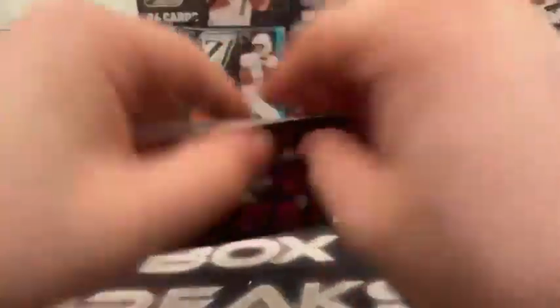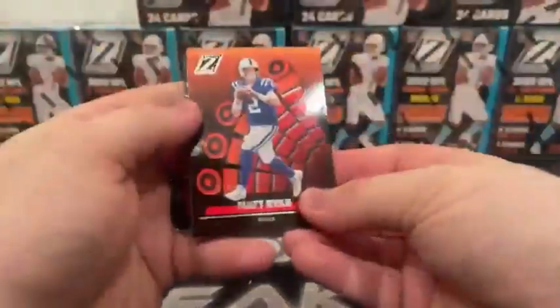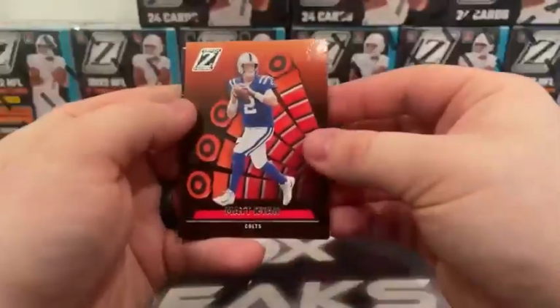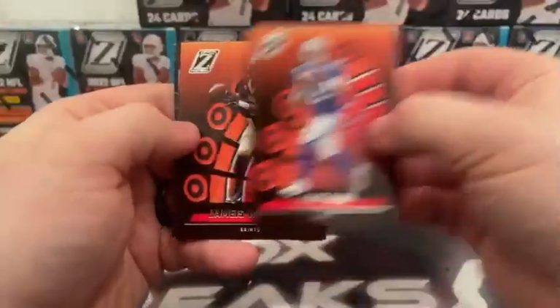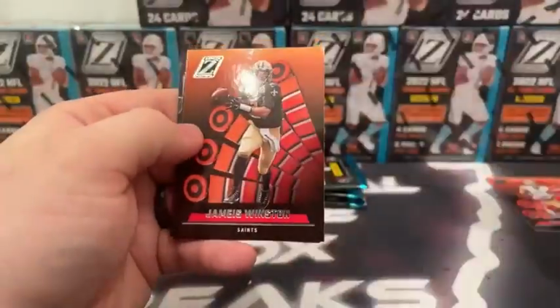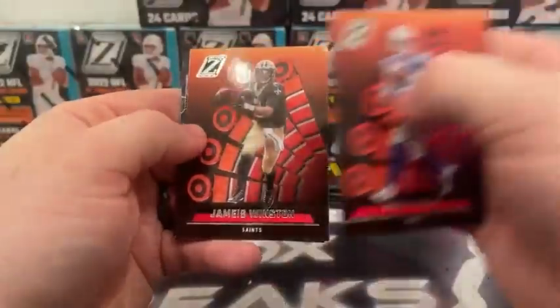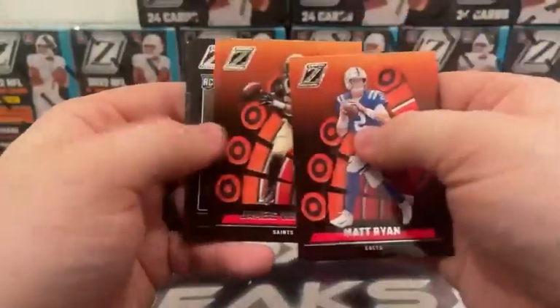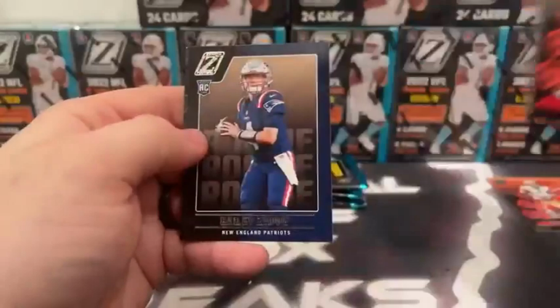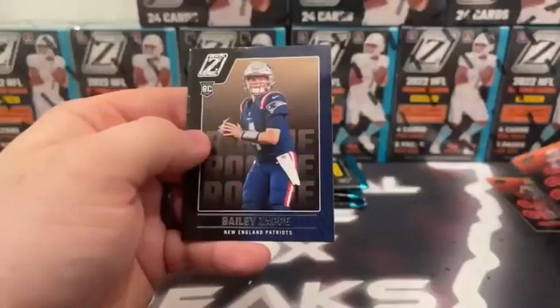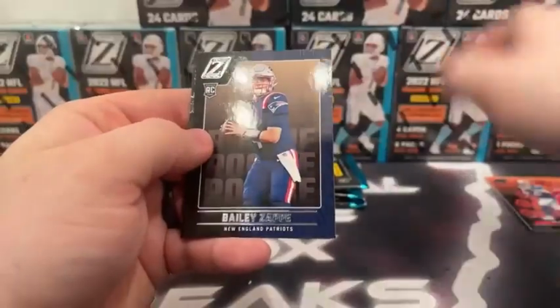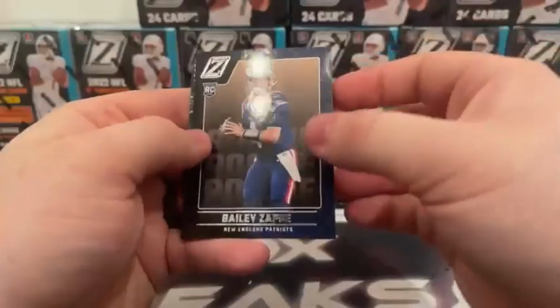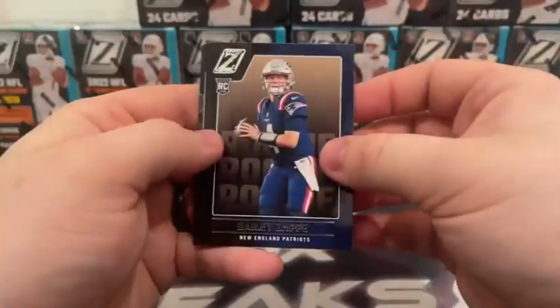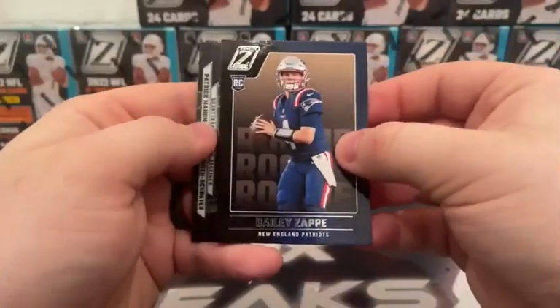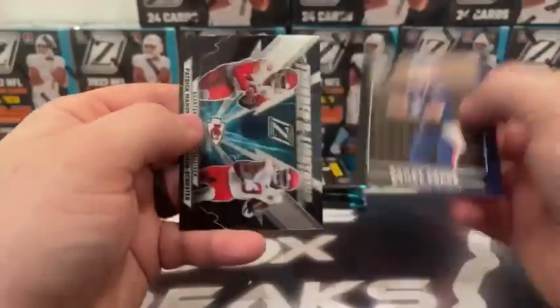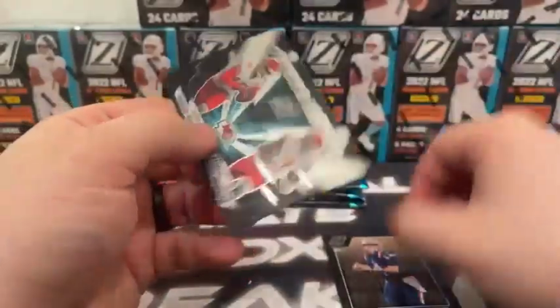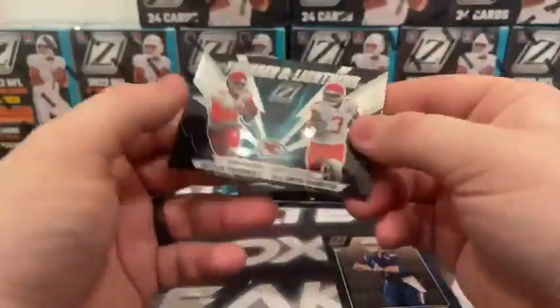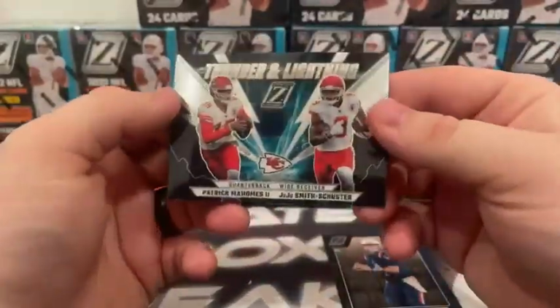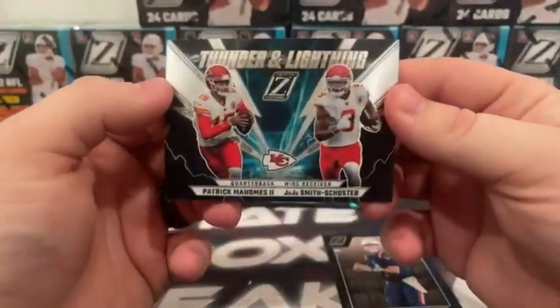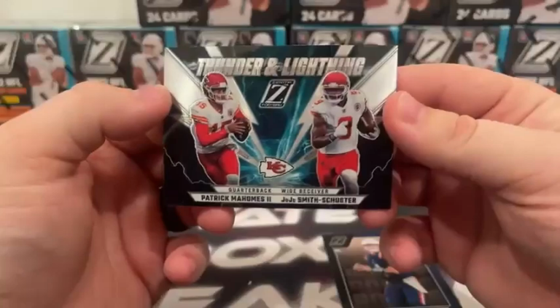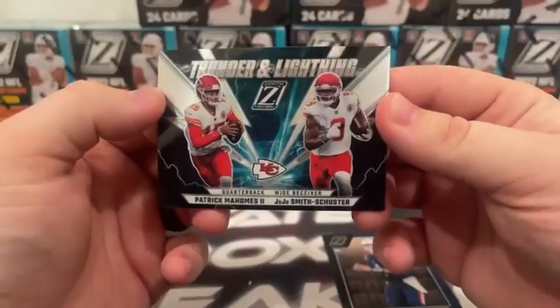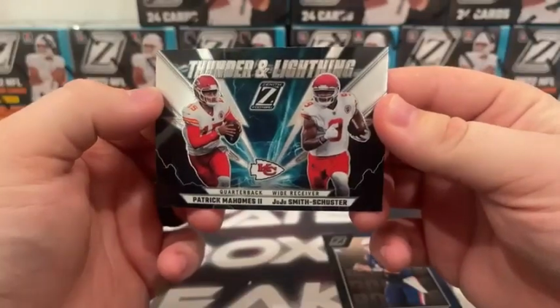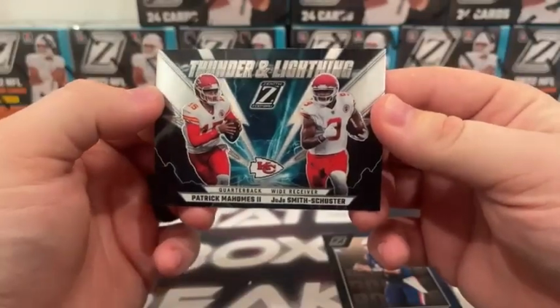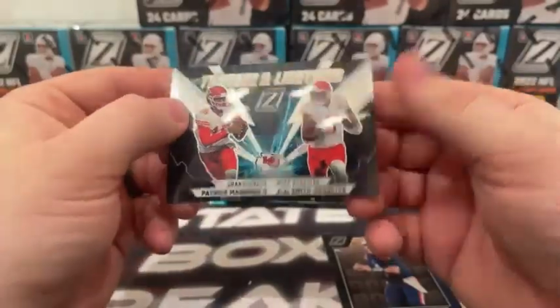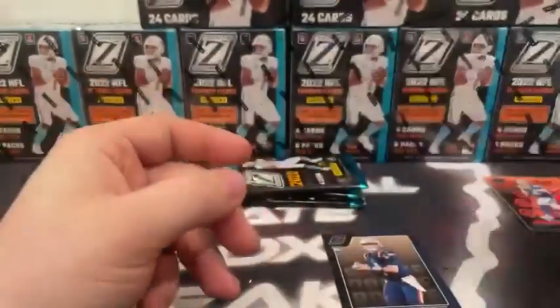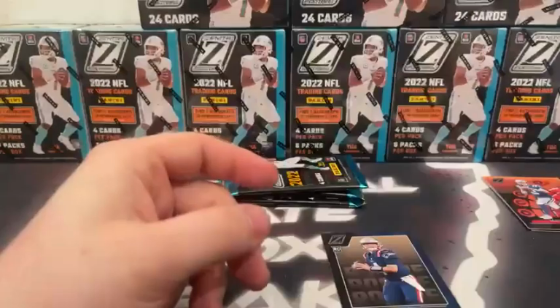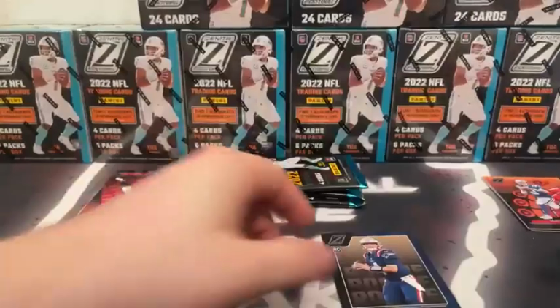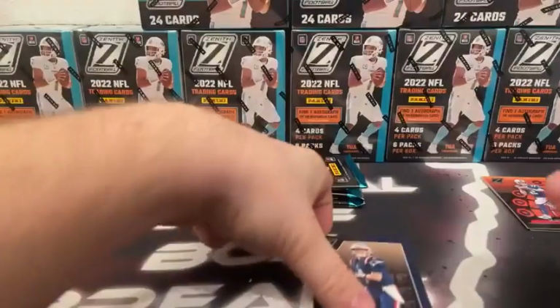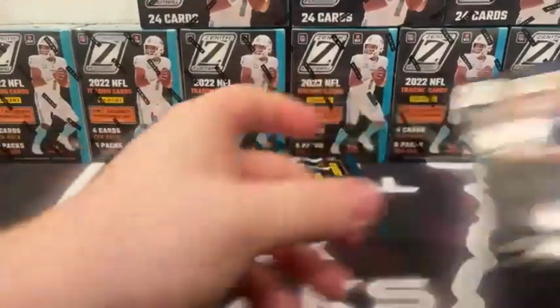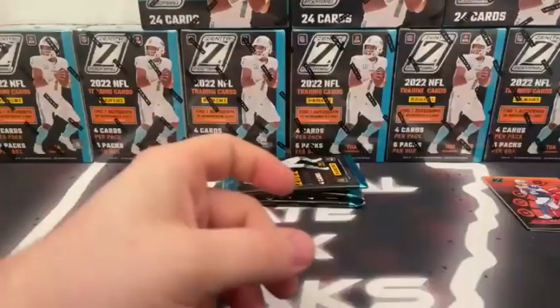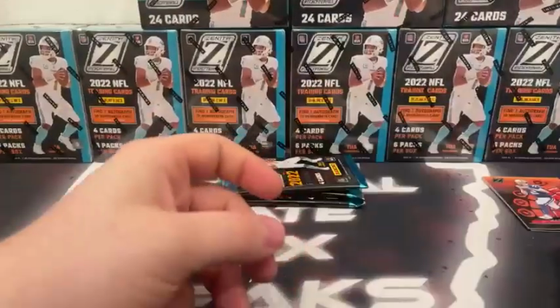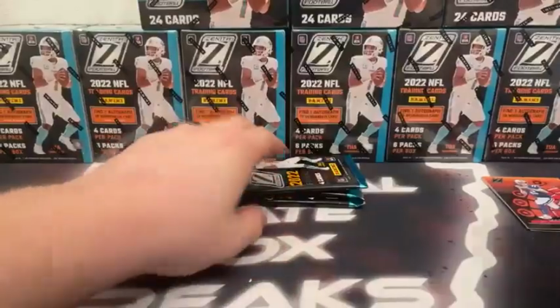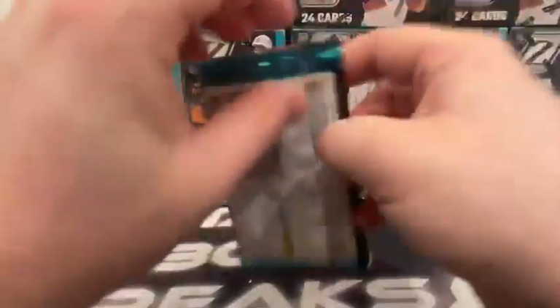Pack number three: Matt Ryan covering up Jameis Winston. There's our rookie — Bailey Zappi, Patriots. And we've got a Chrome hit, a Thunder and Lightning for the Chiefs — Patty Mahomes and Juju Smith-Schuster.